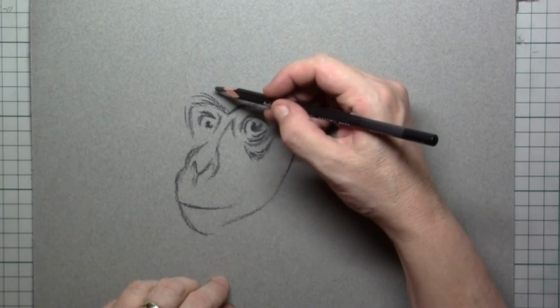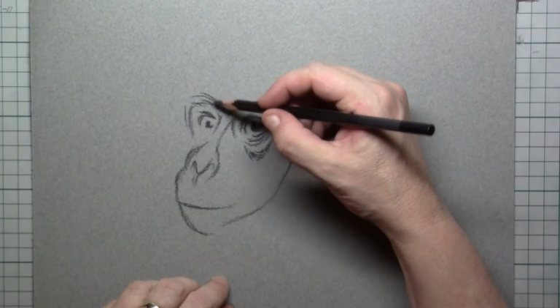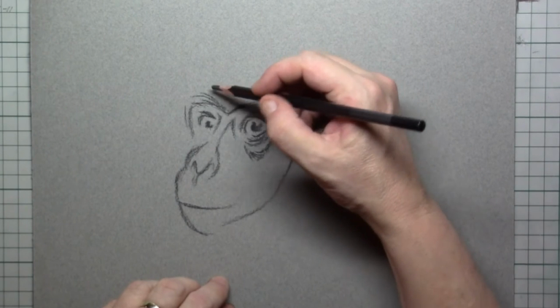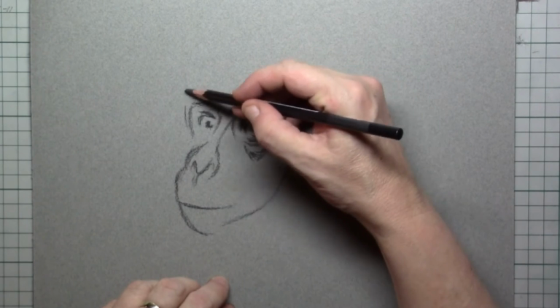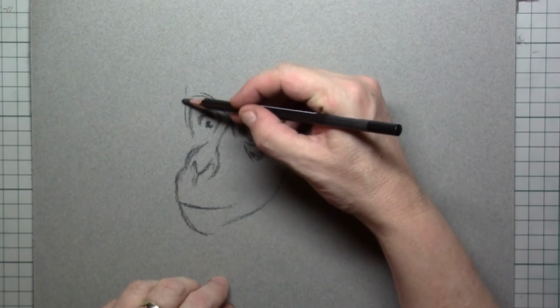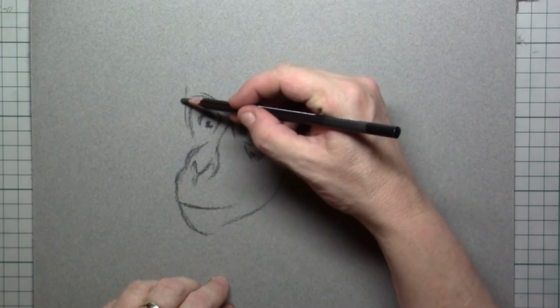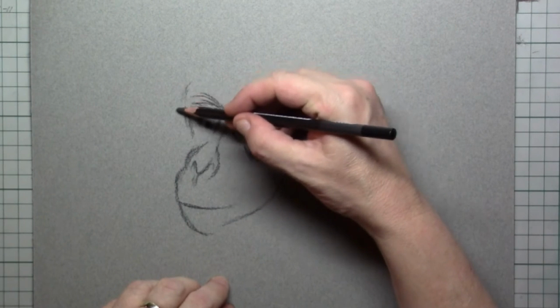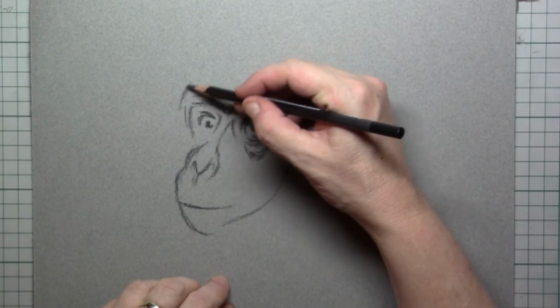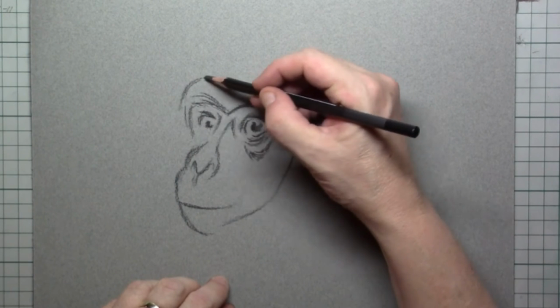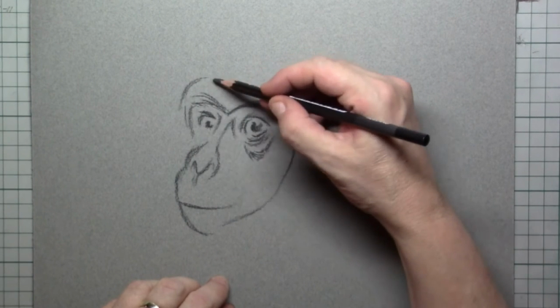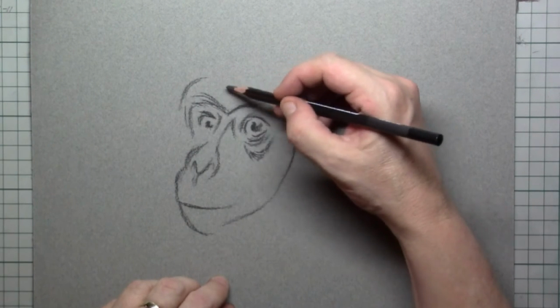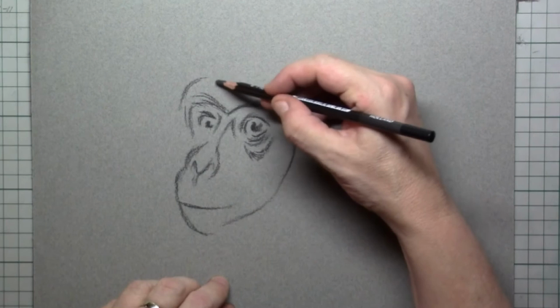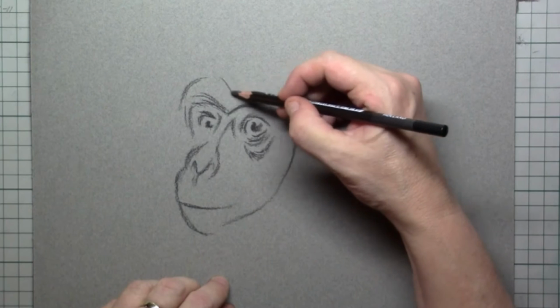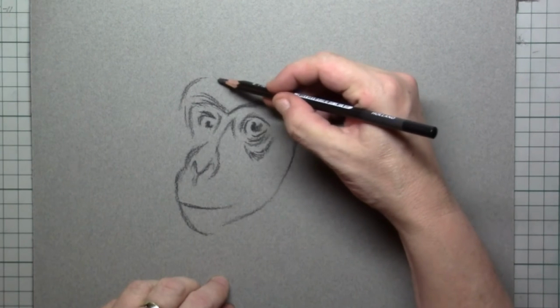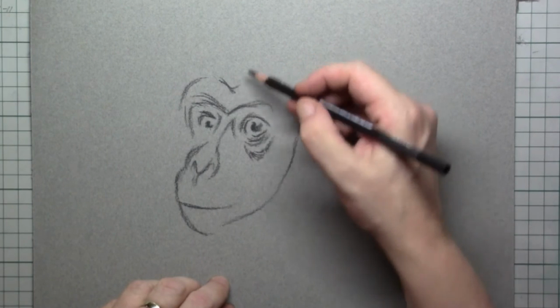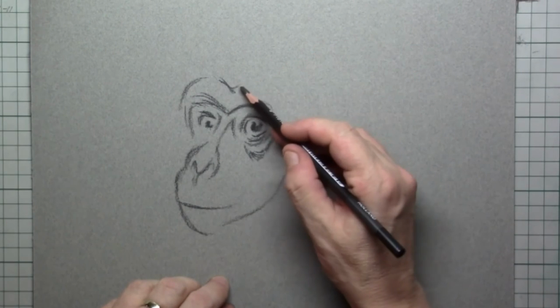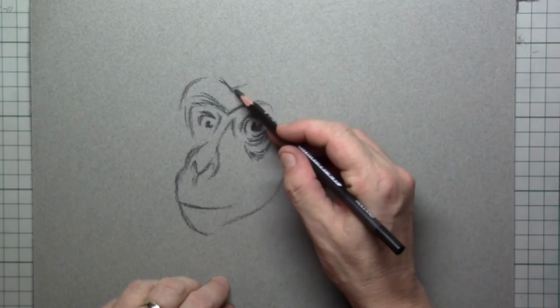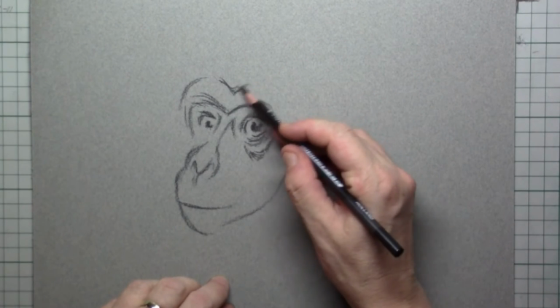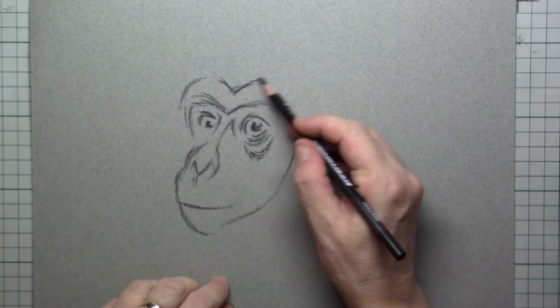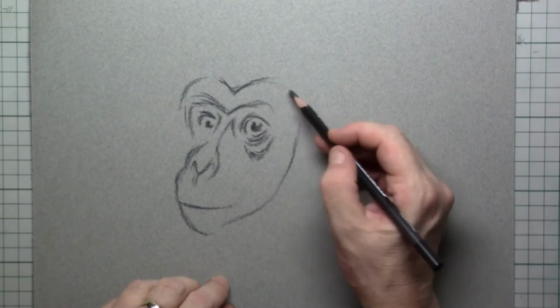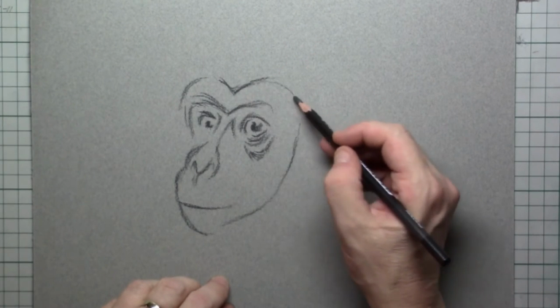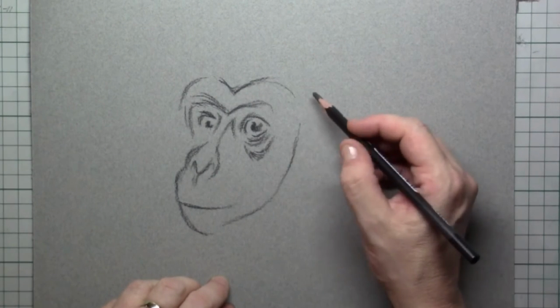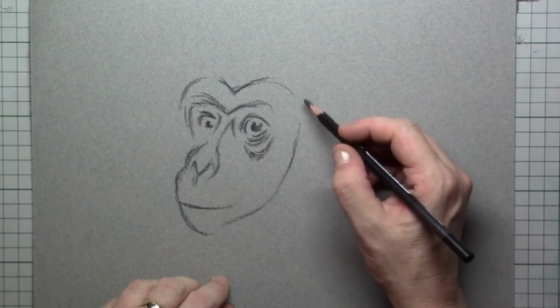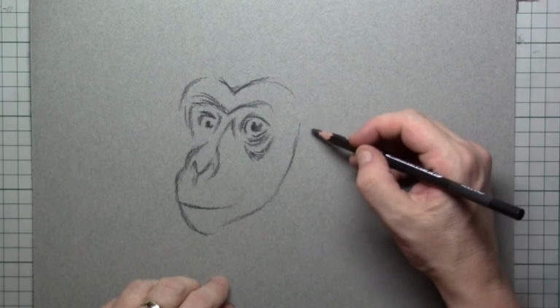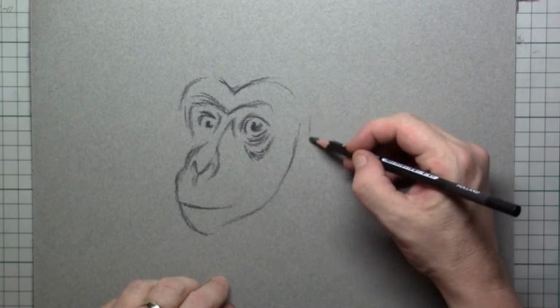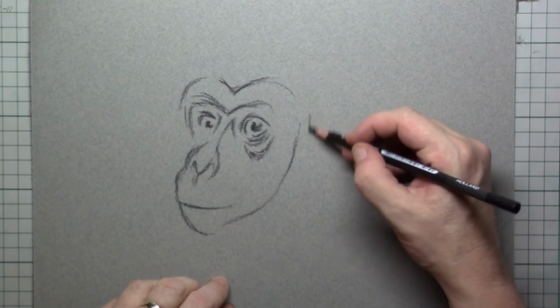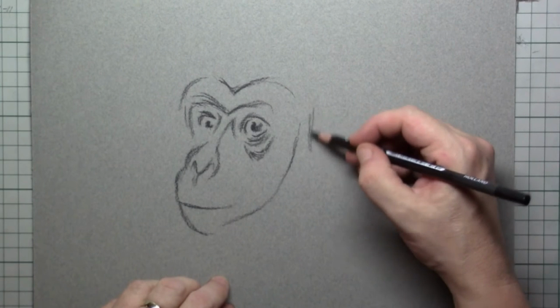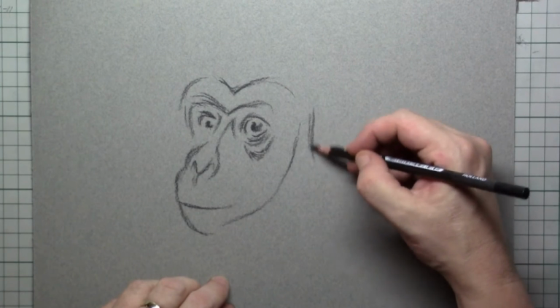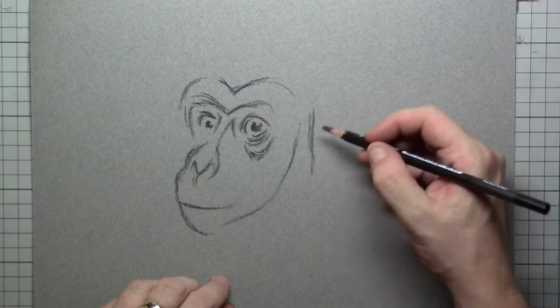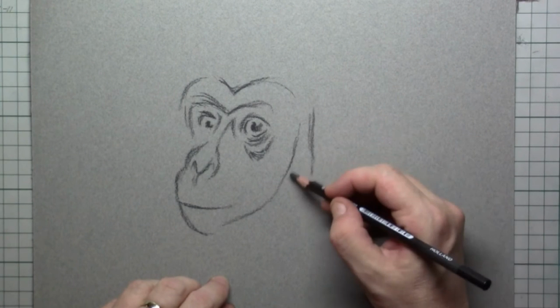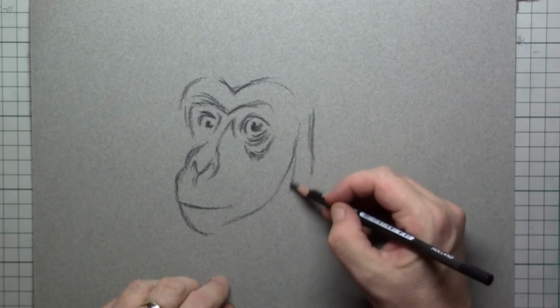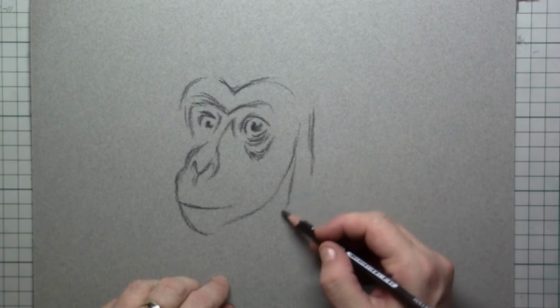What is mainly important, I think, is that big brow — those bones above the eyes — that is so typical for the silverback gorilla.